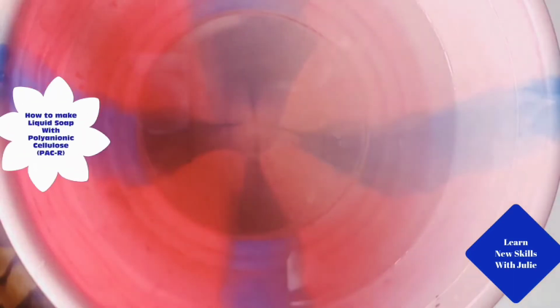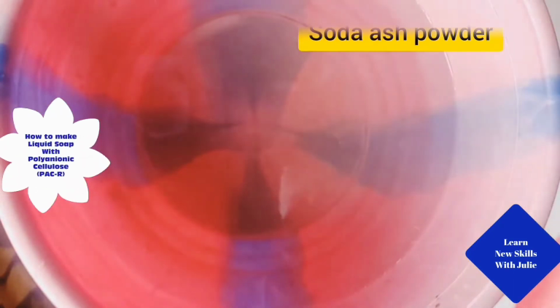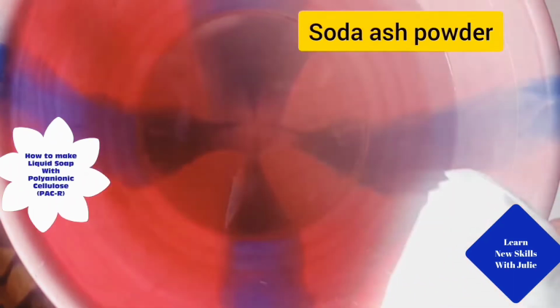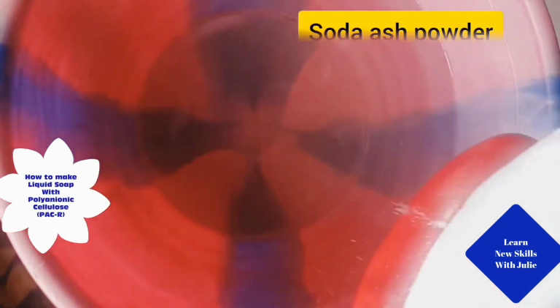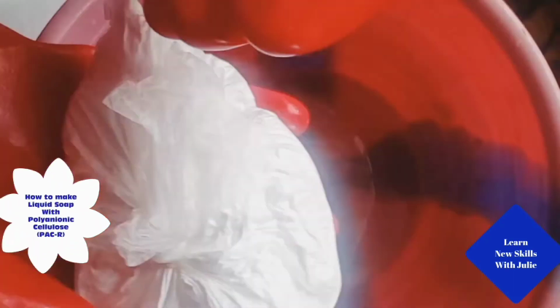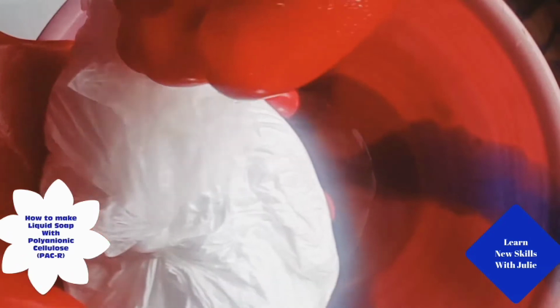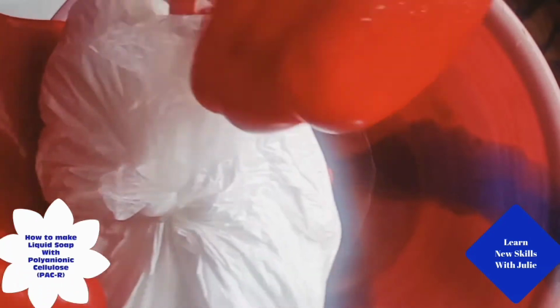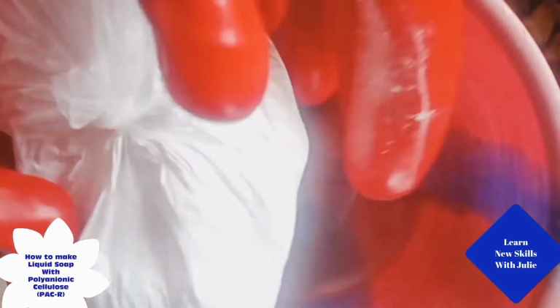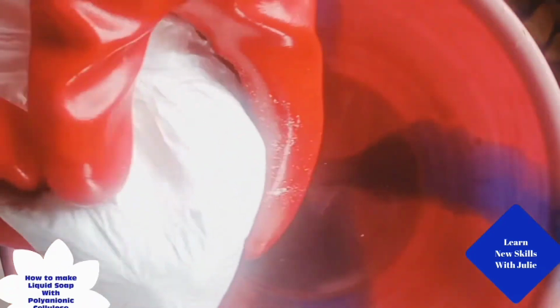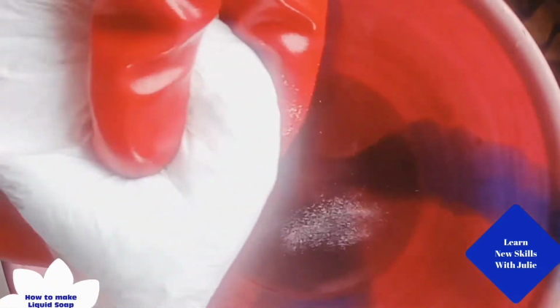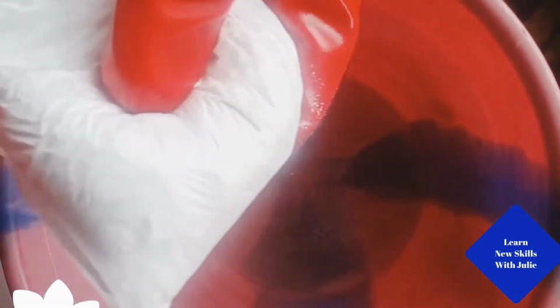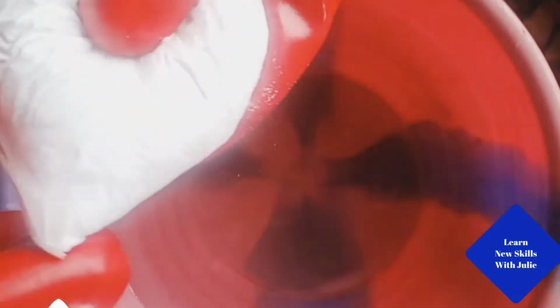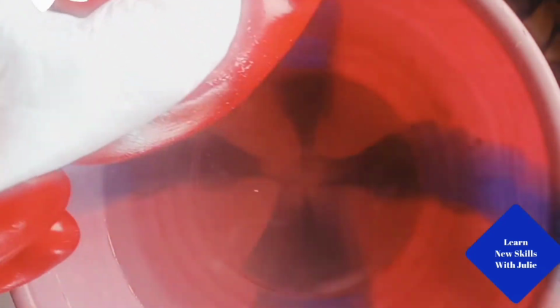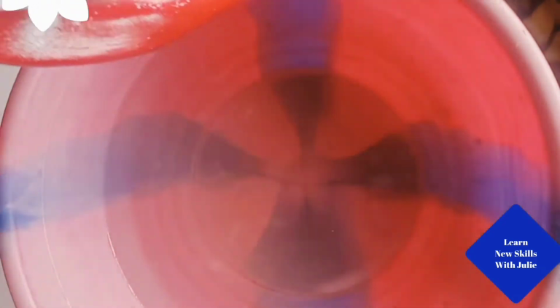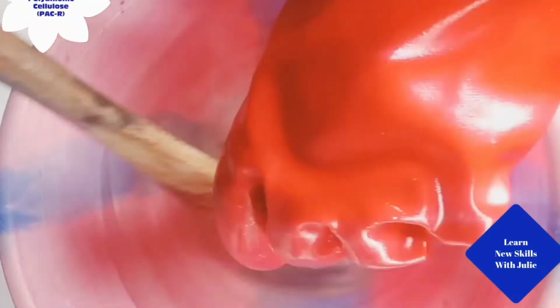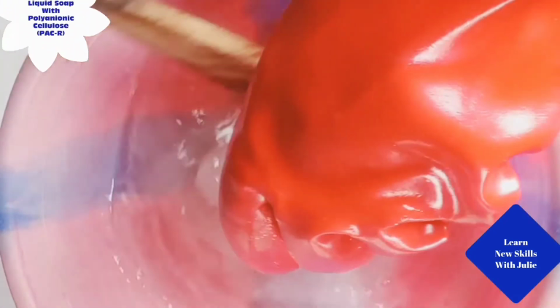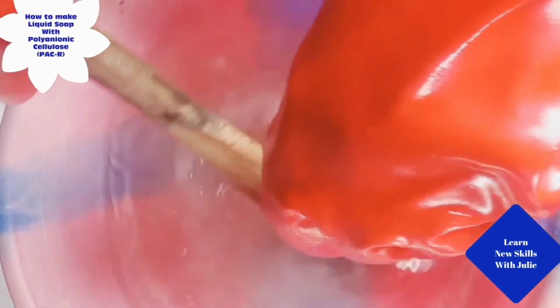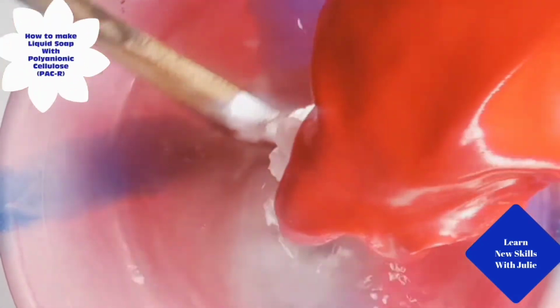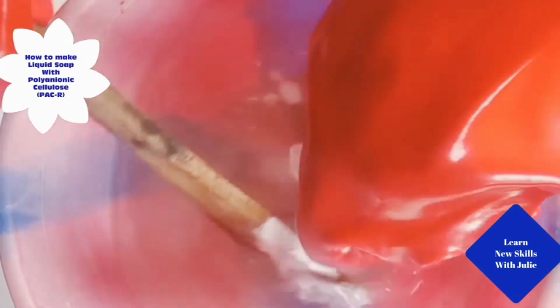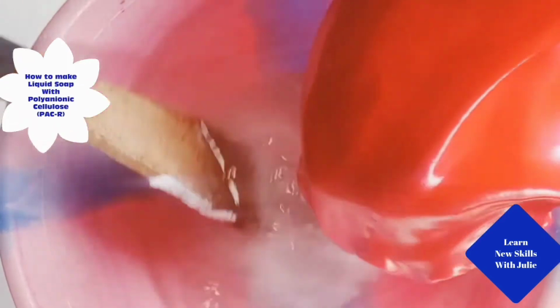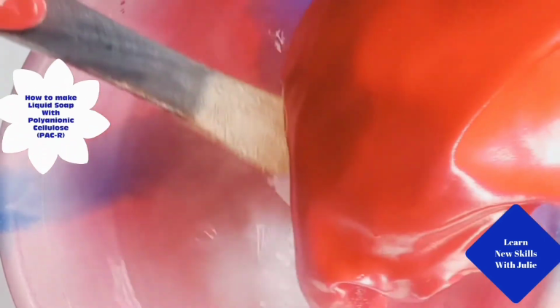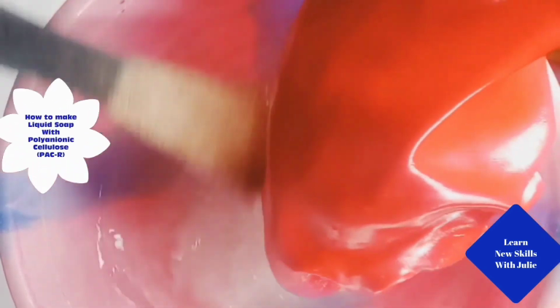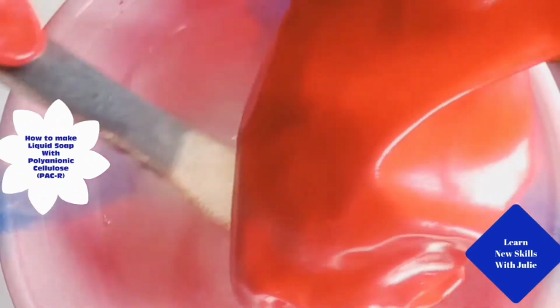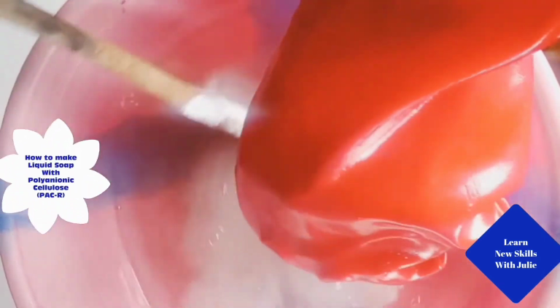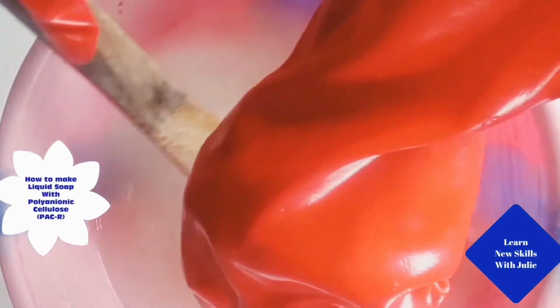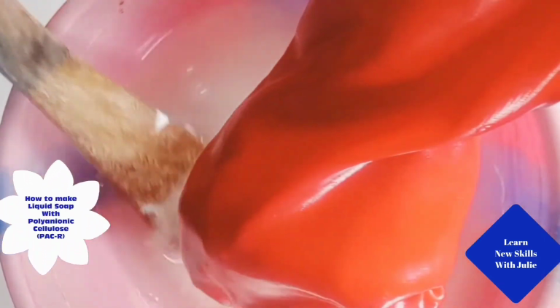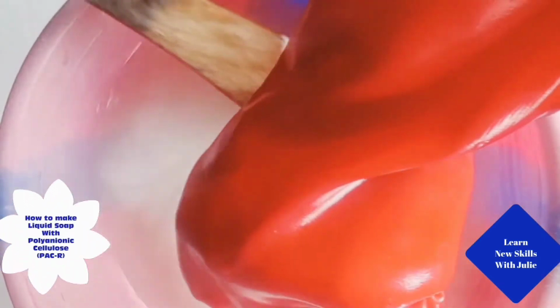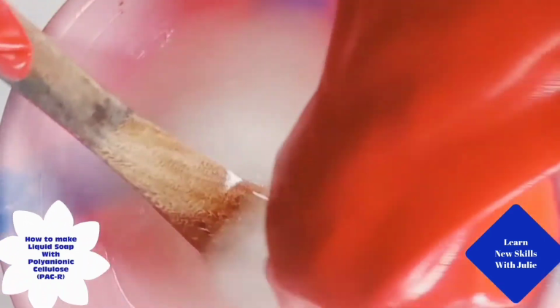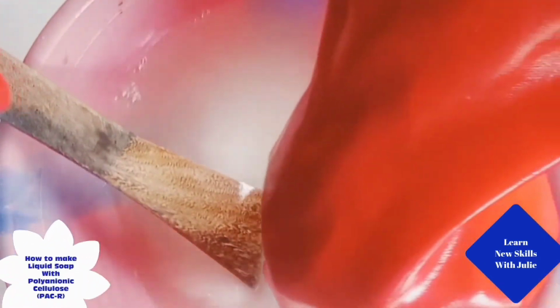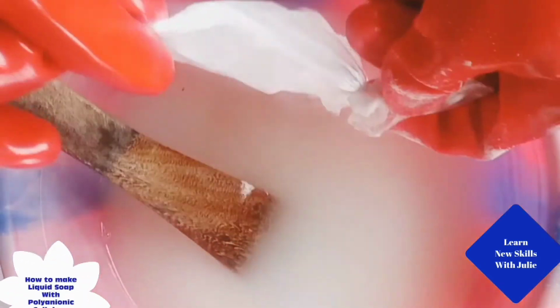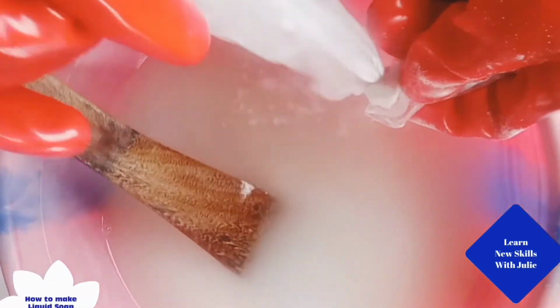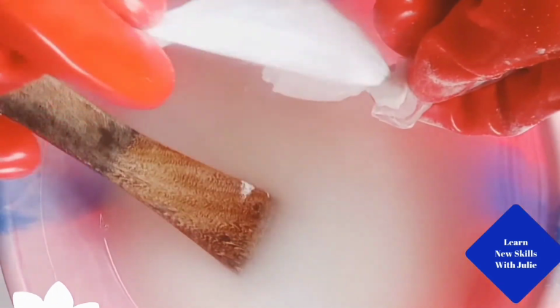Now dissolve 2 cups of soda ash powder in 3.8 liters of water. Stir until it is completely soluble.